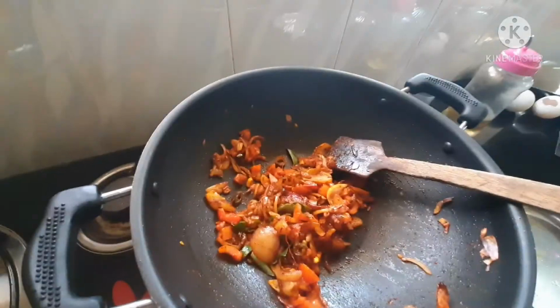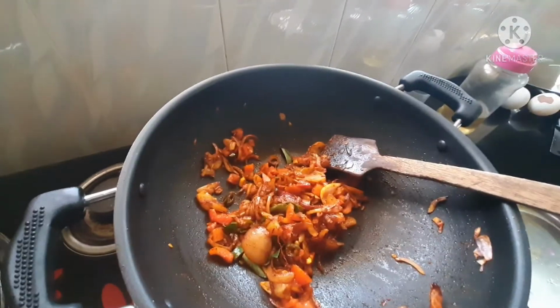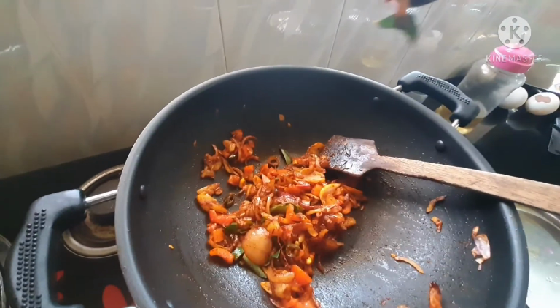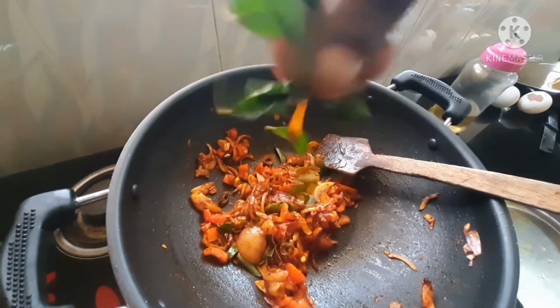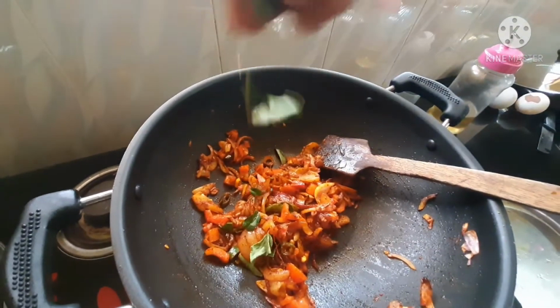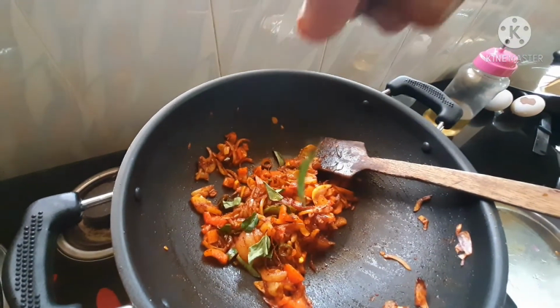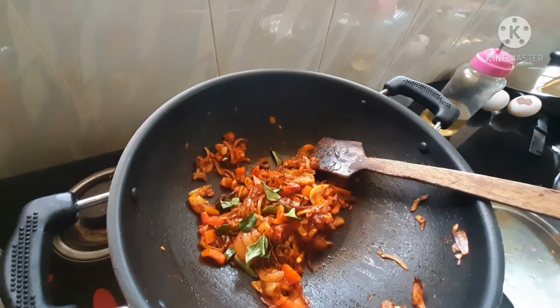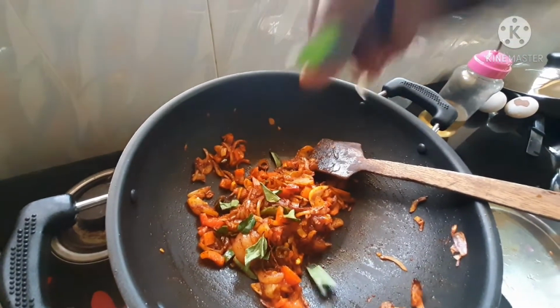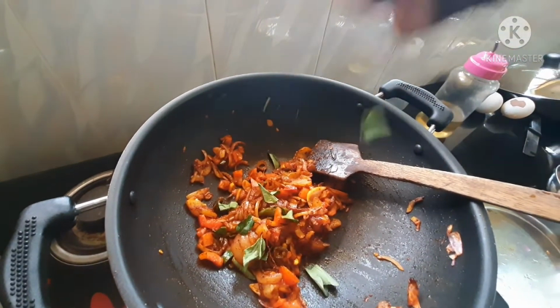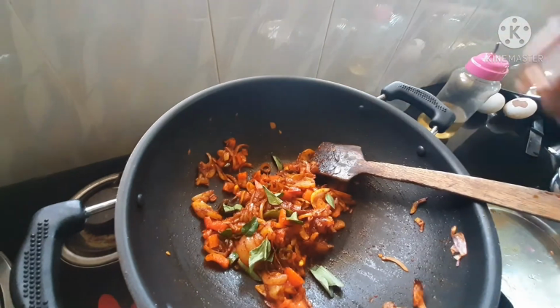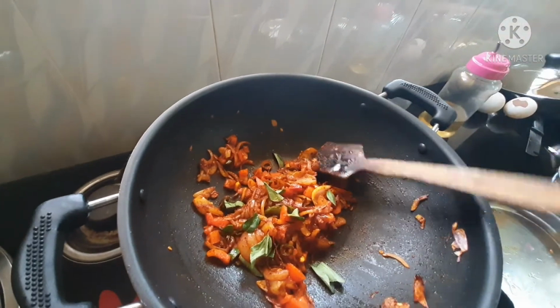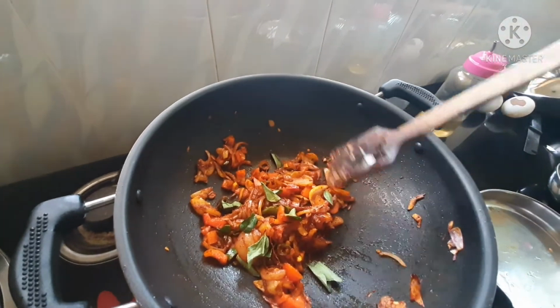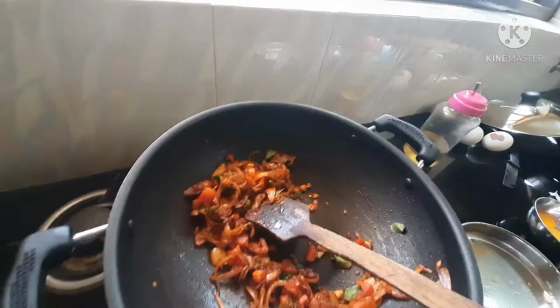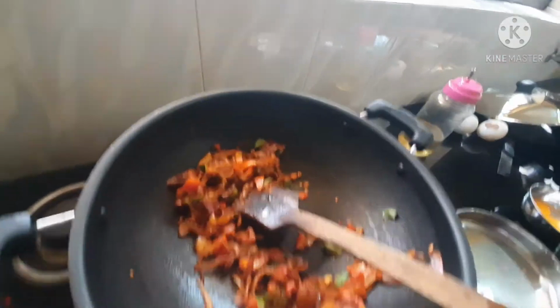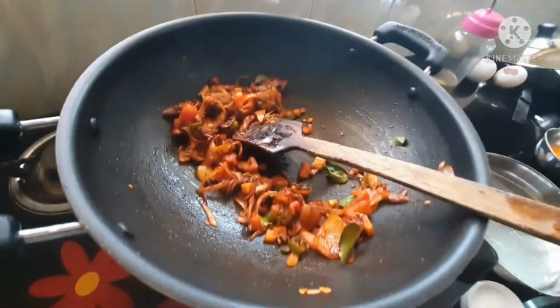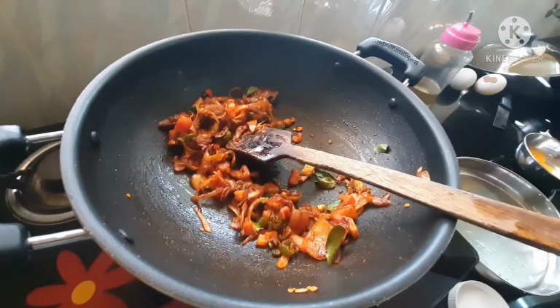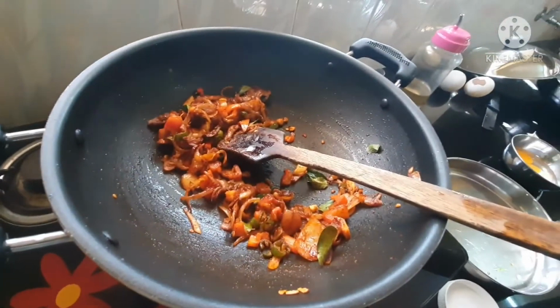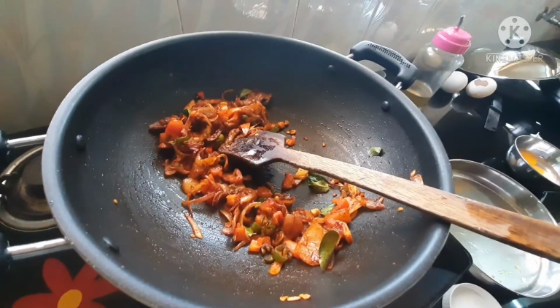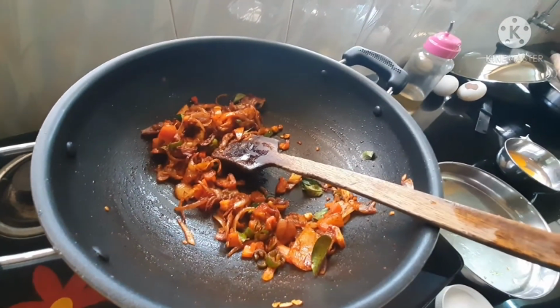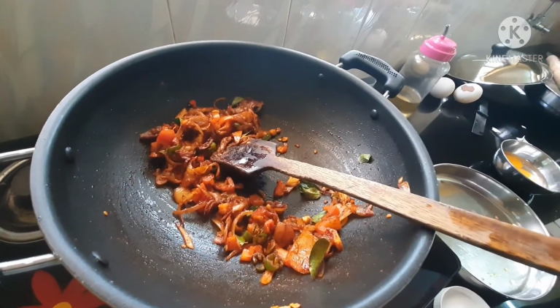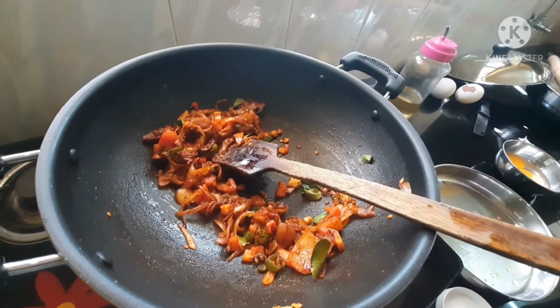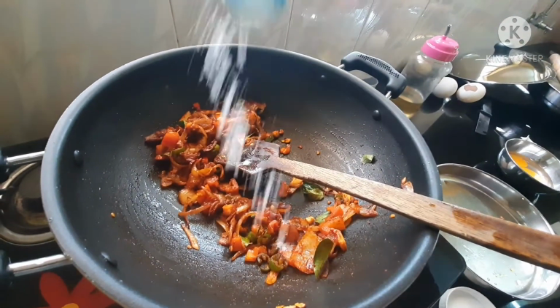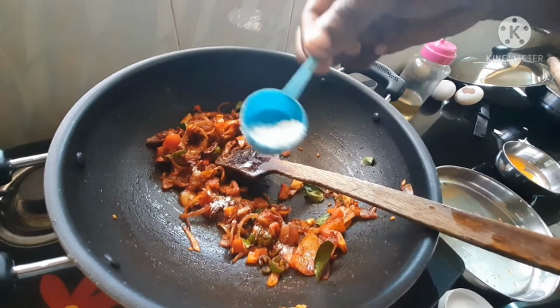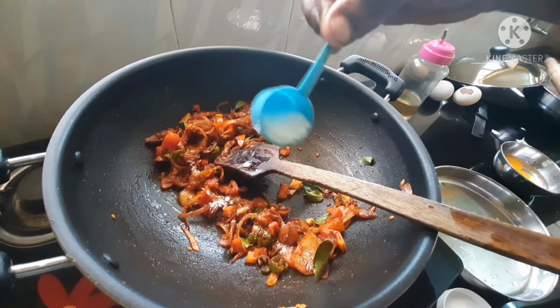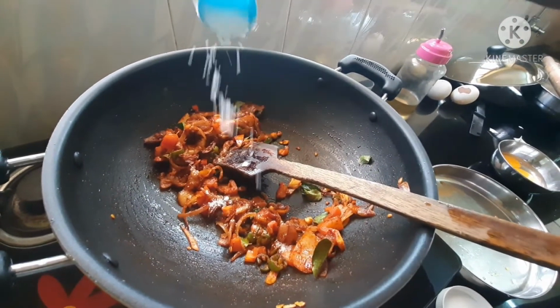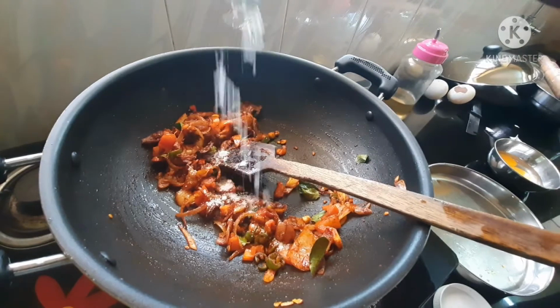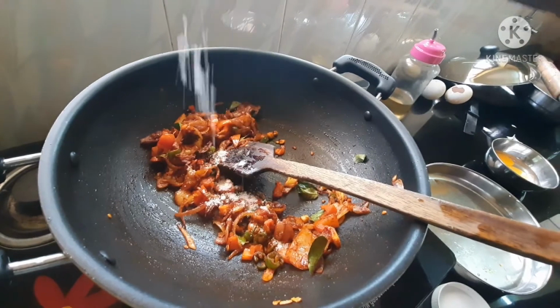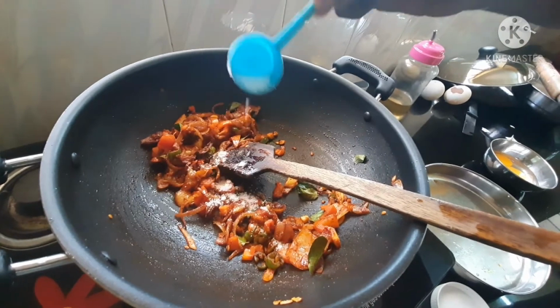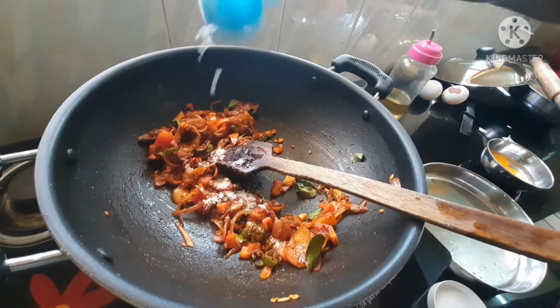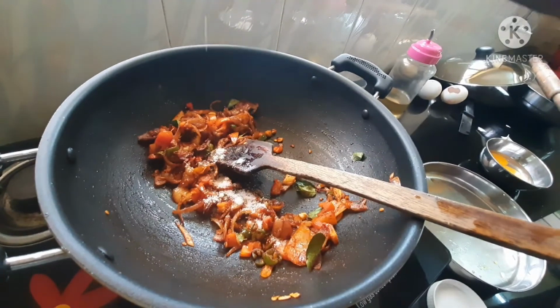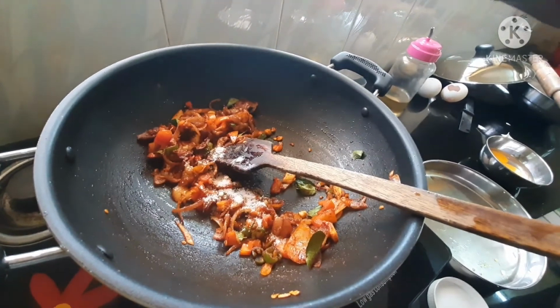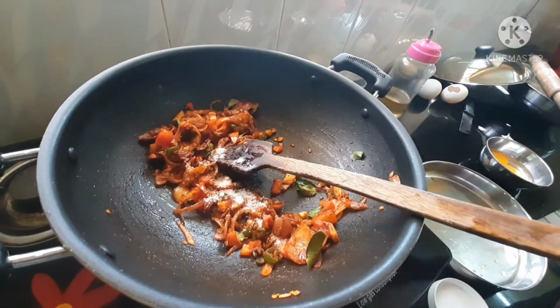Now let's mix the ingredients in the pan. We'll mix the ingredients in the pan.